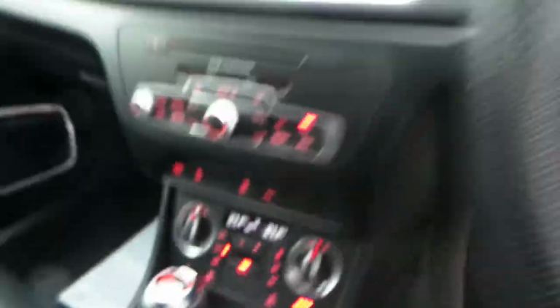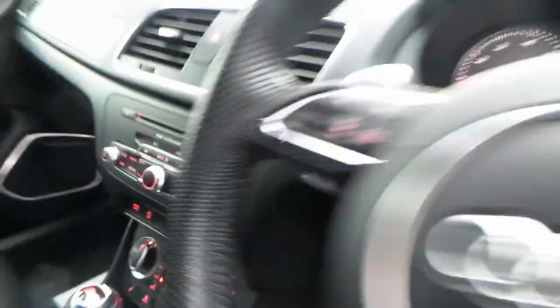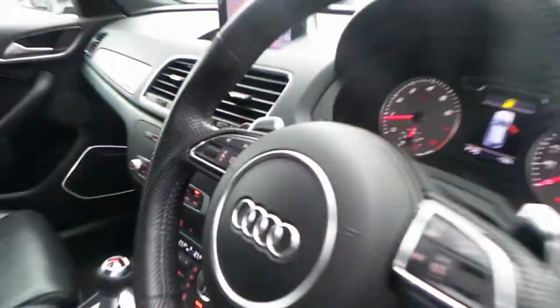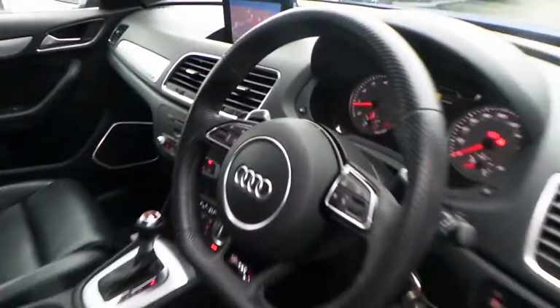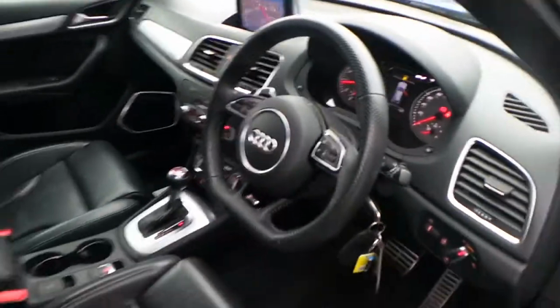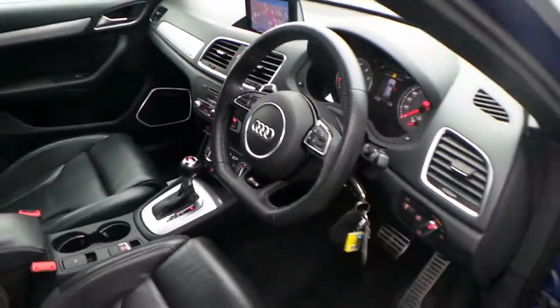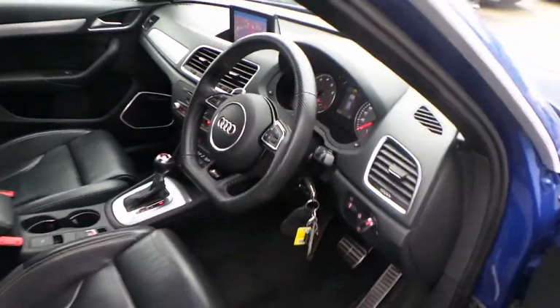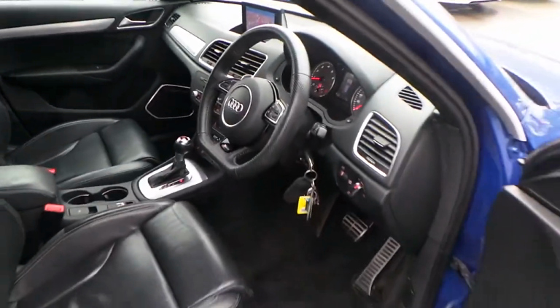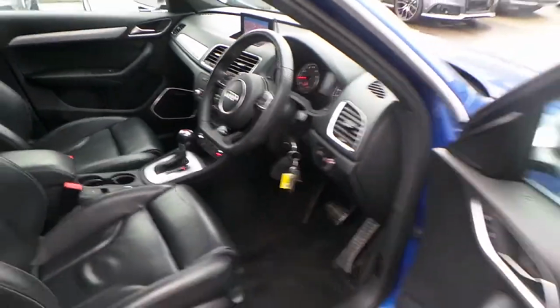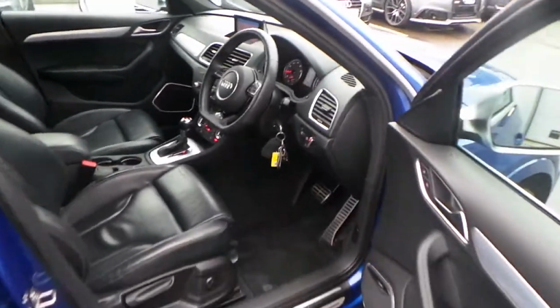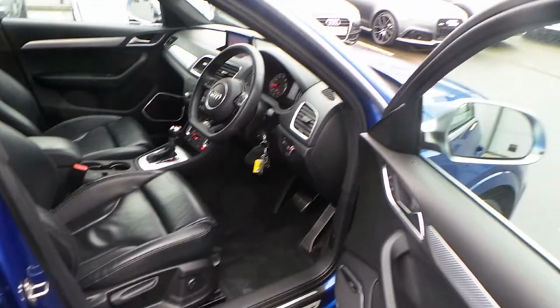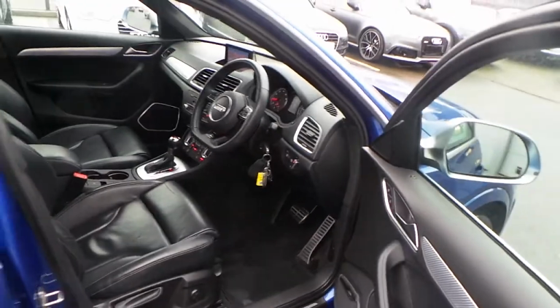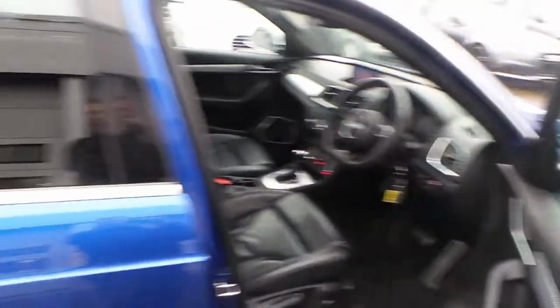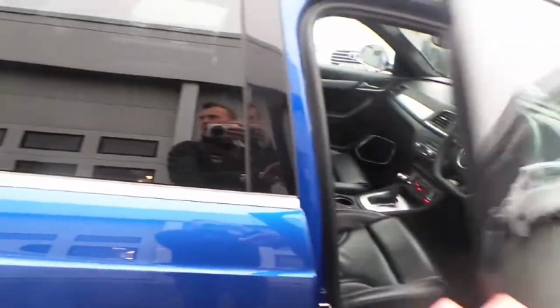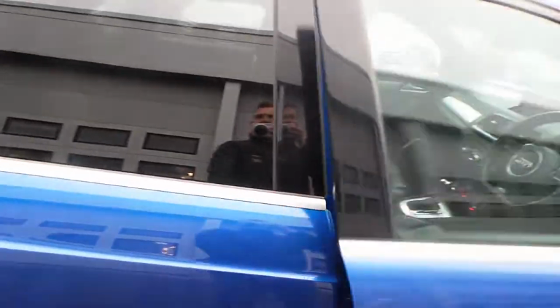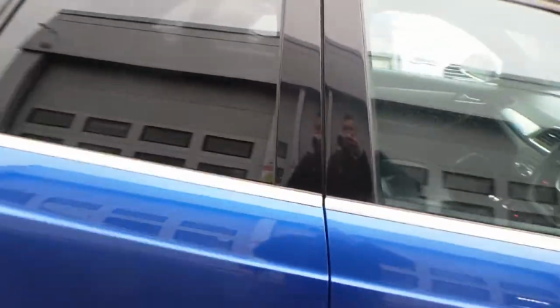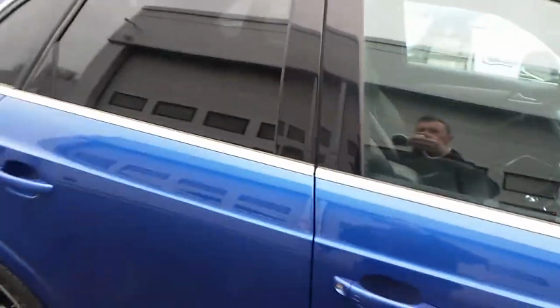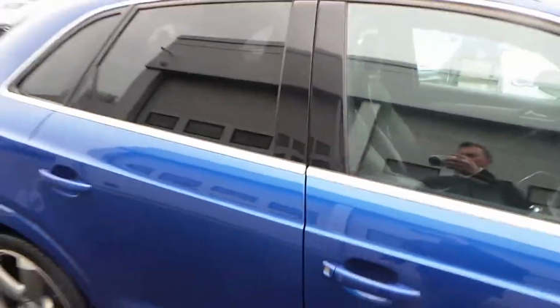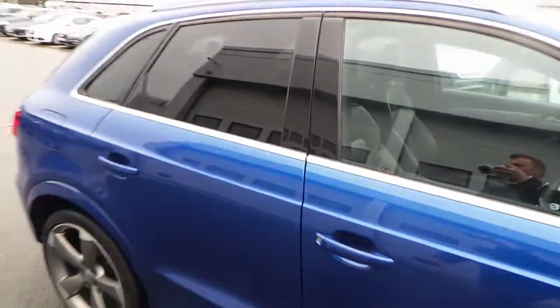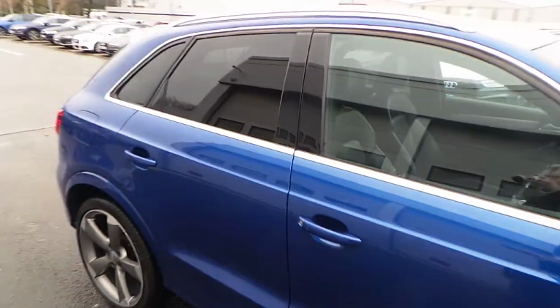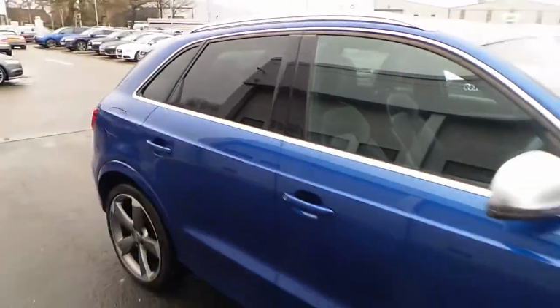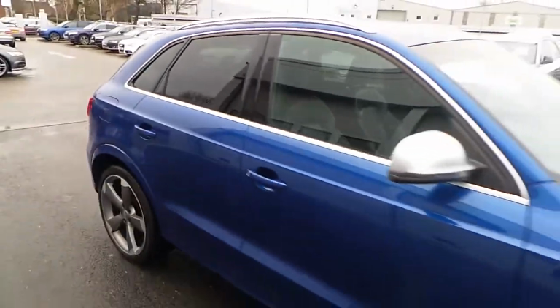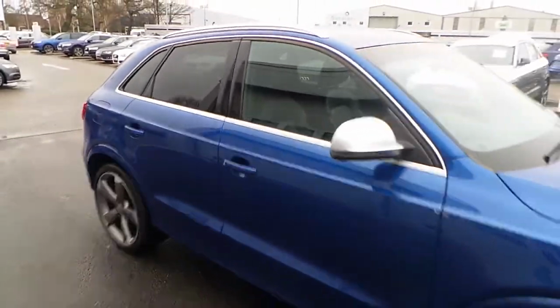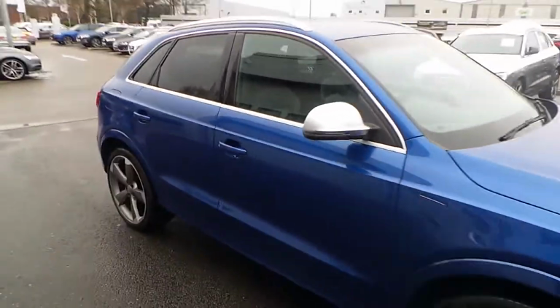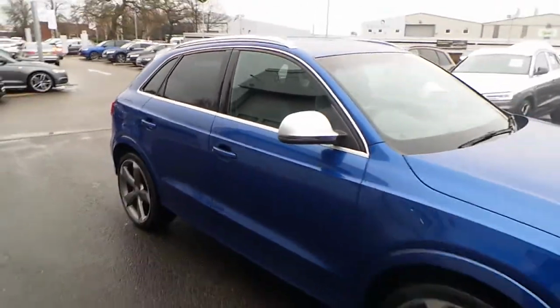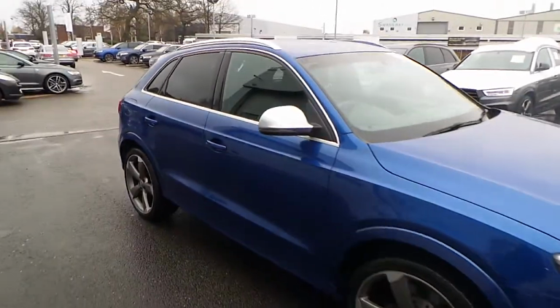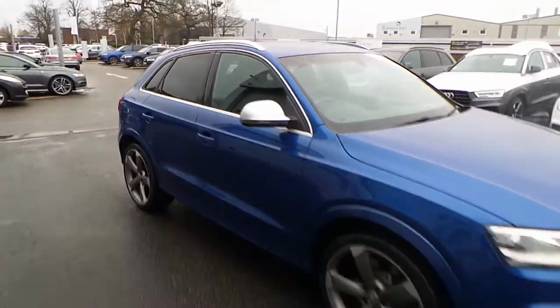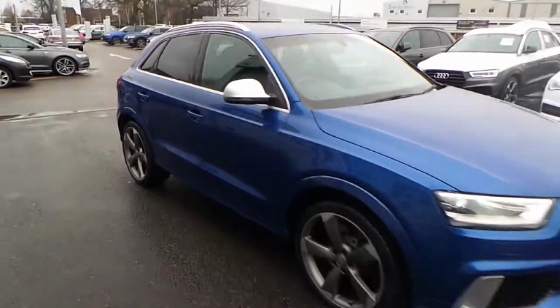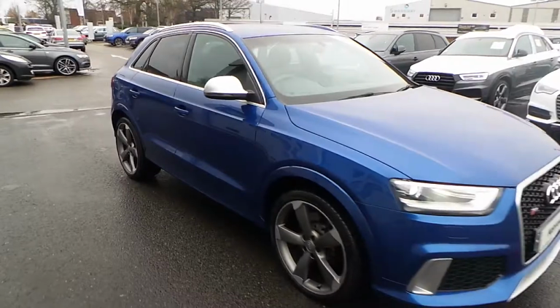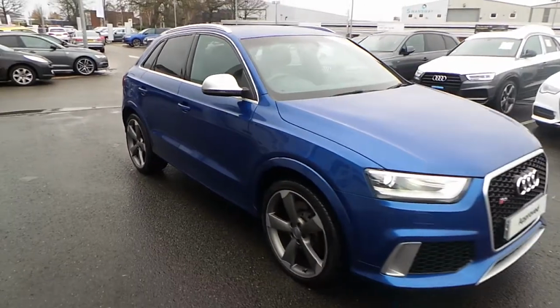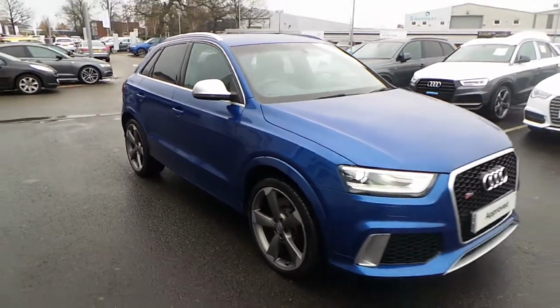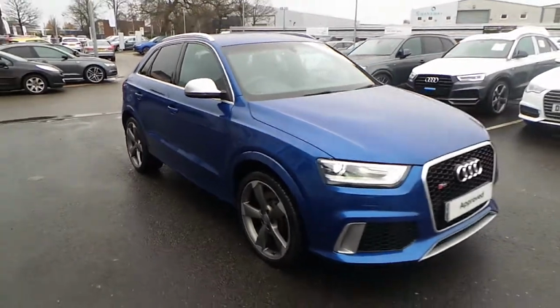If you'd like any more information on this Audi RS Q3, please contact us at Crew Audi on 01270 50 70 70.